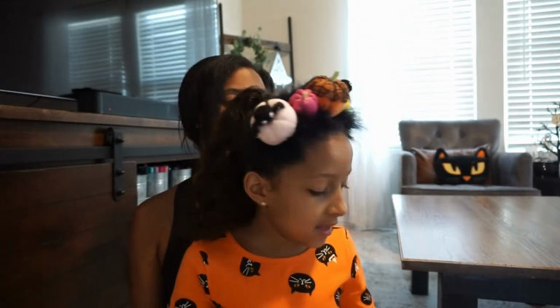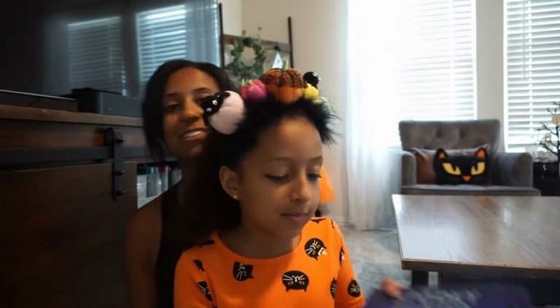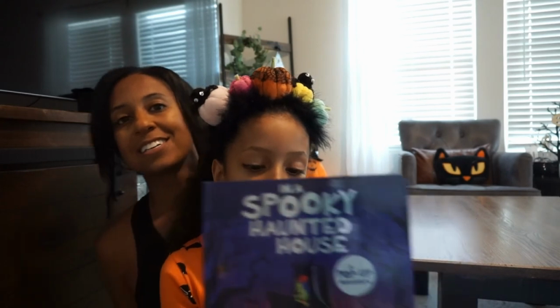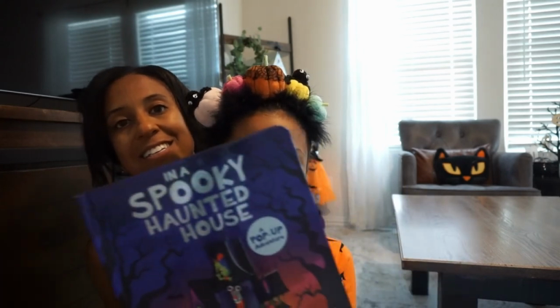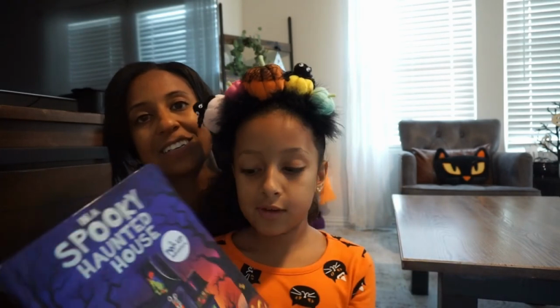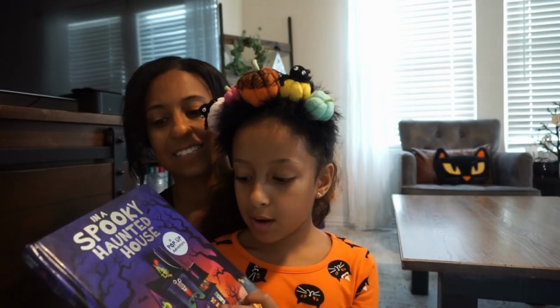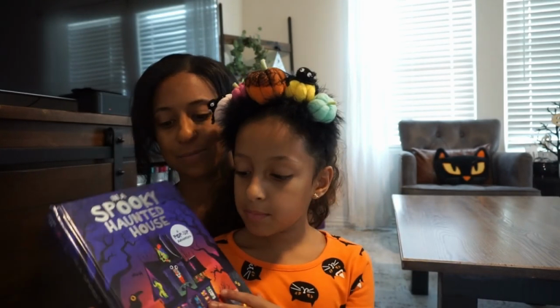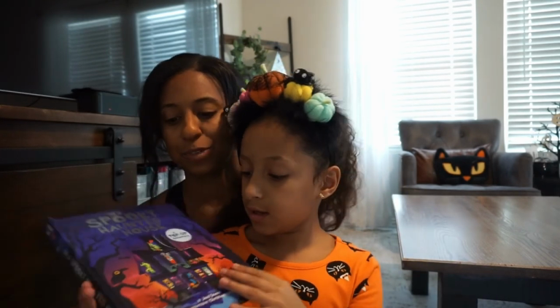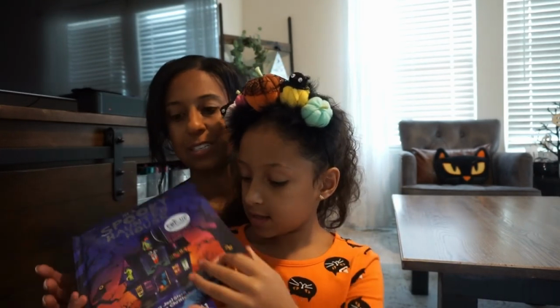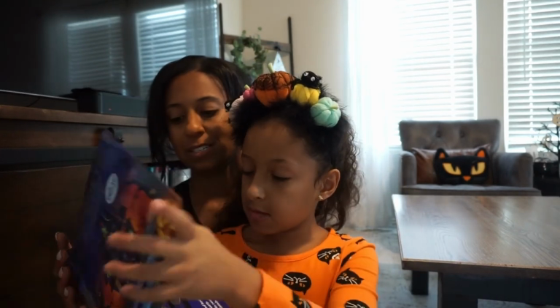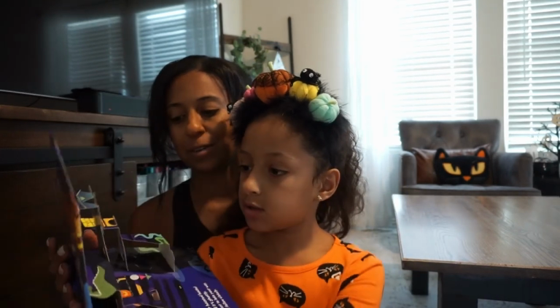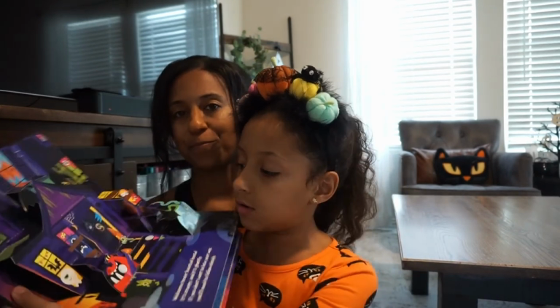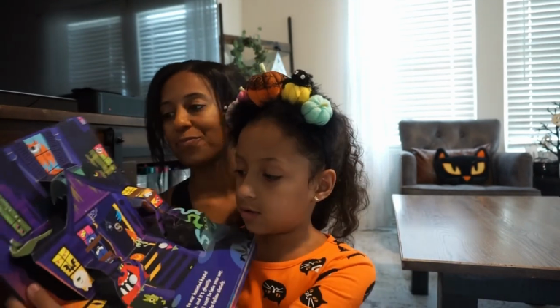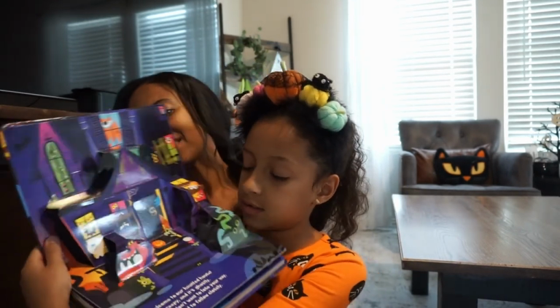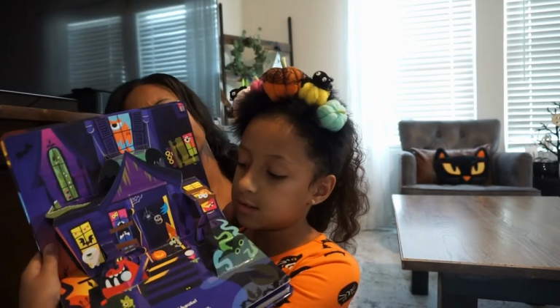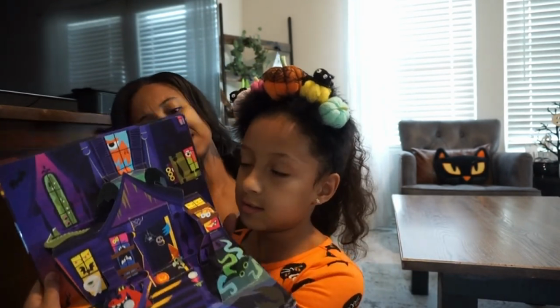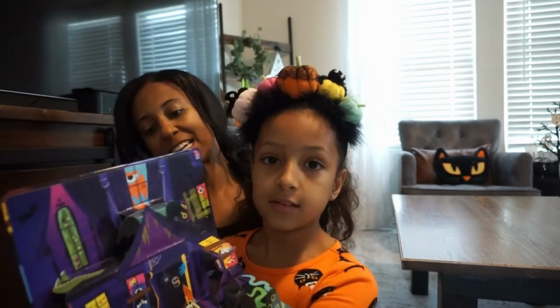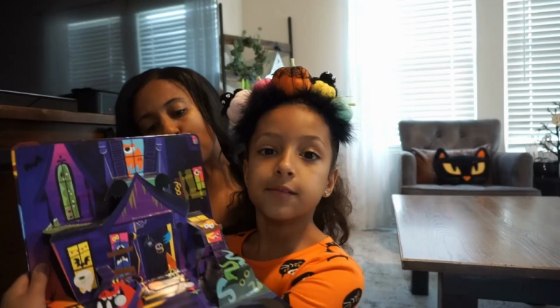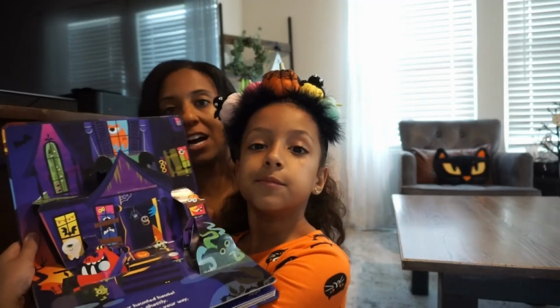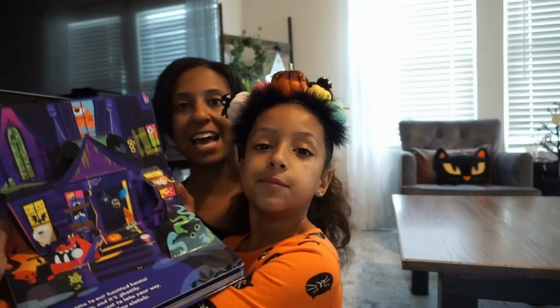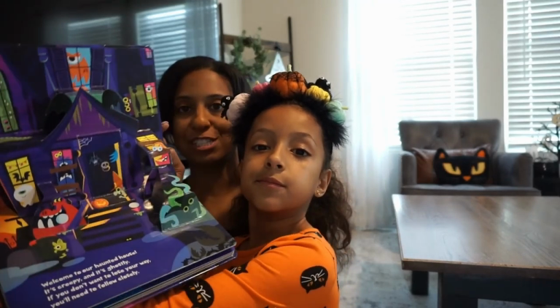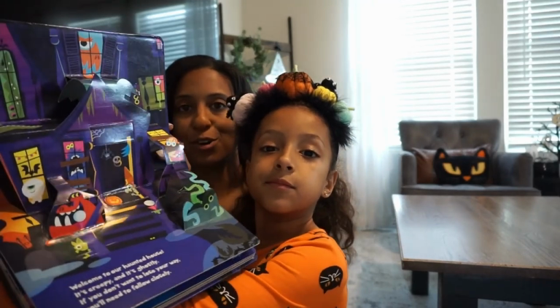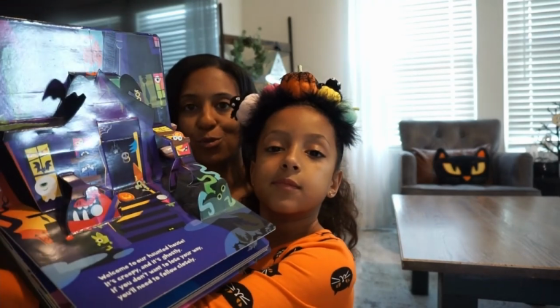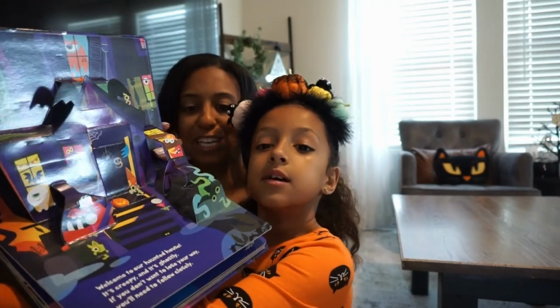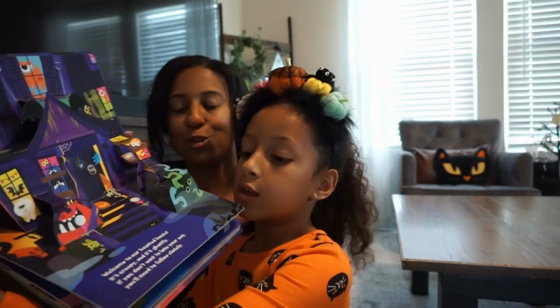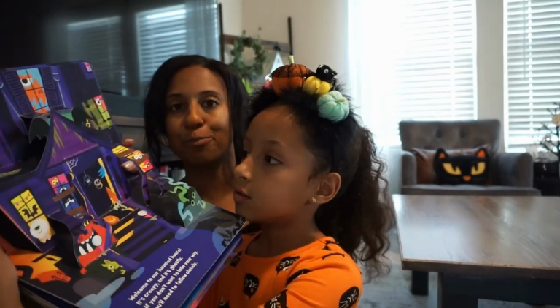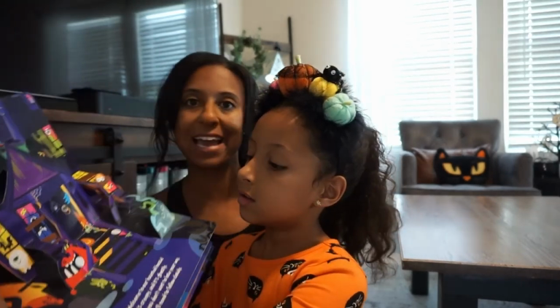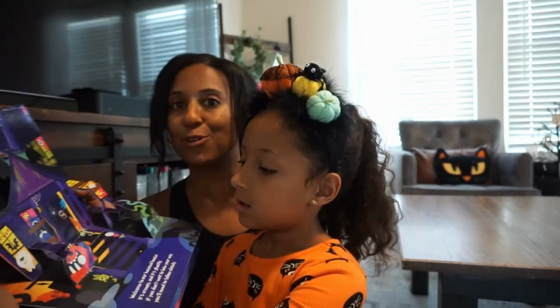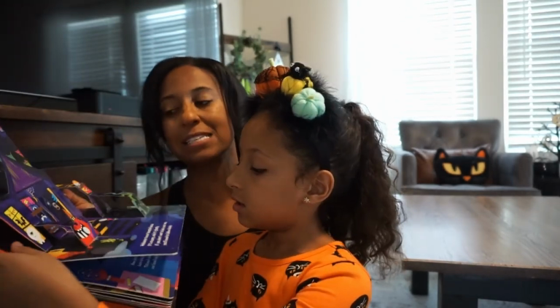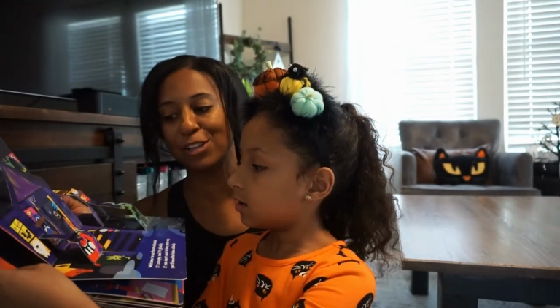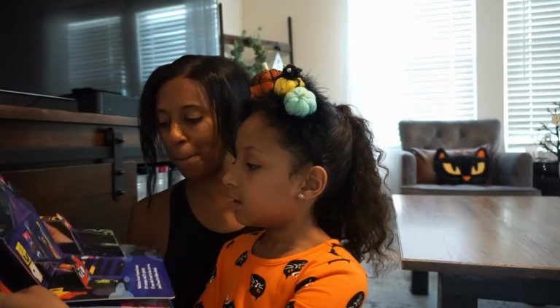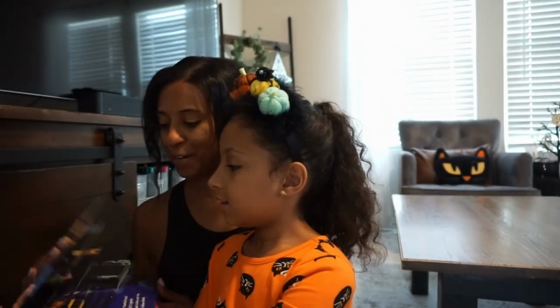The next one is my favorite — a pop-up book and it's like a monster house, set in a spooky haunted house. It's a really cute book, and kids love a little pop-up book.